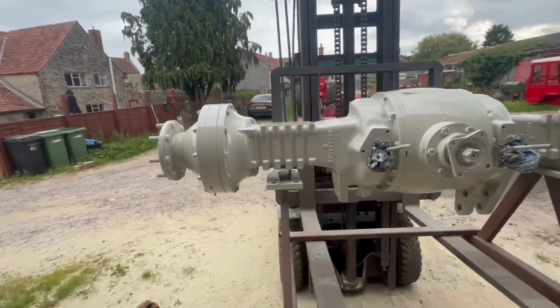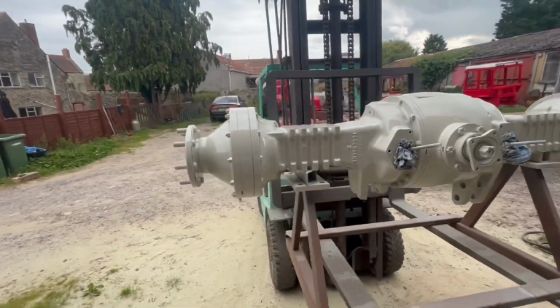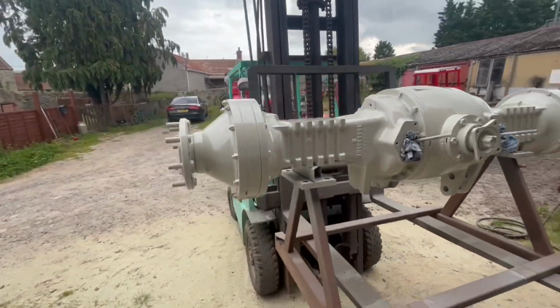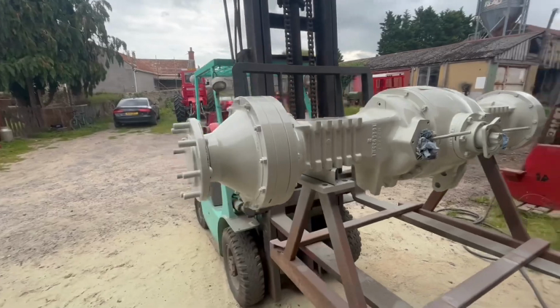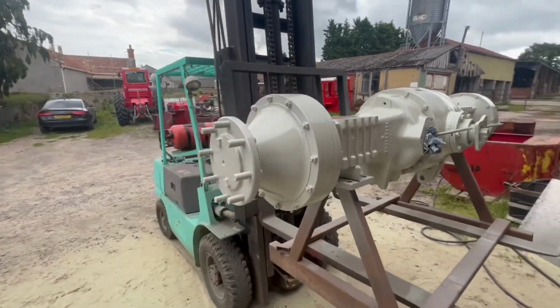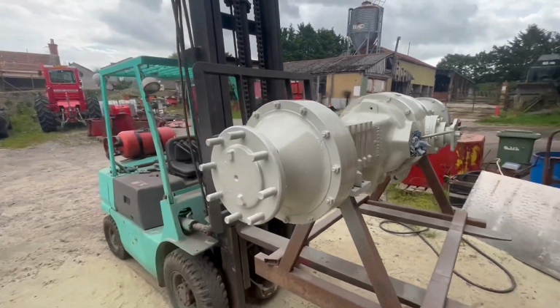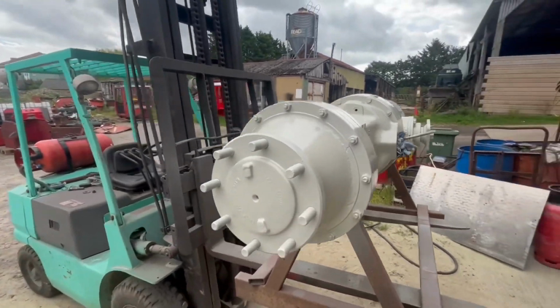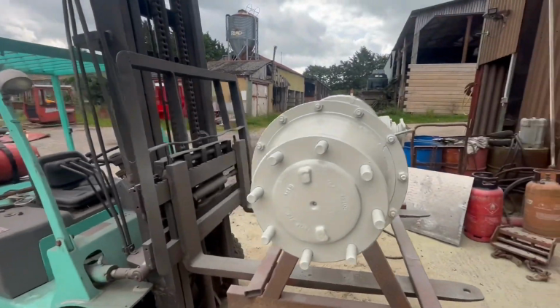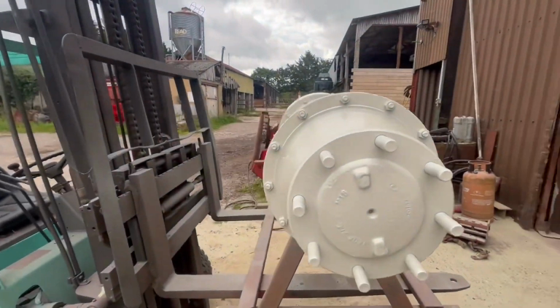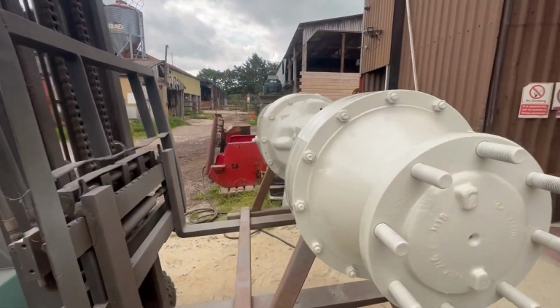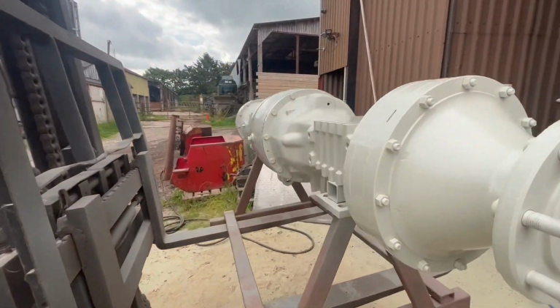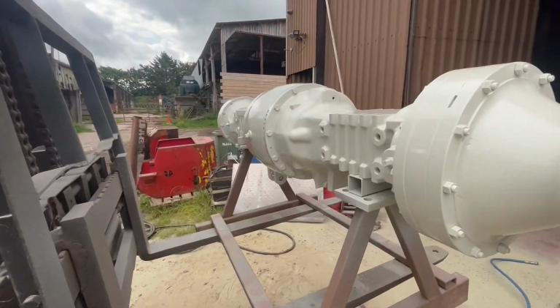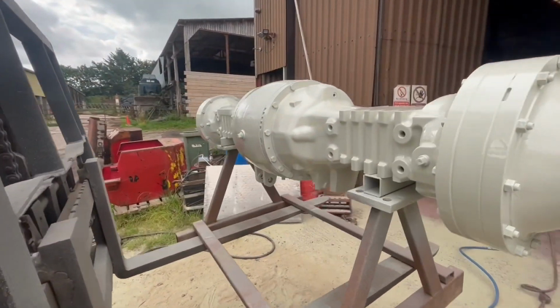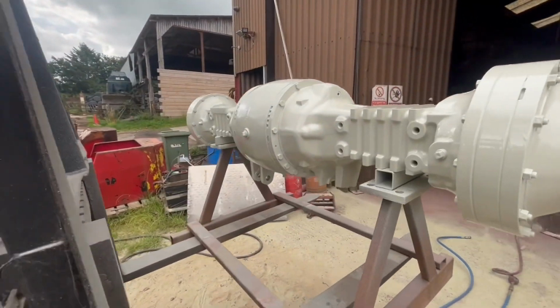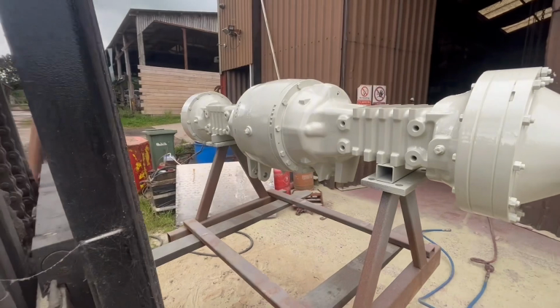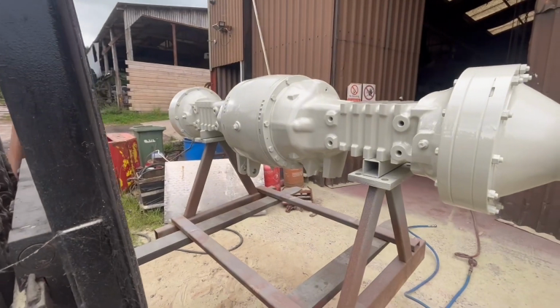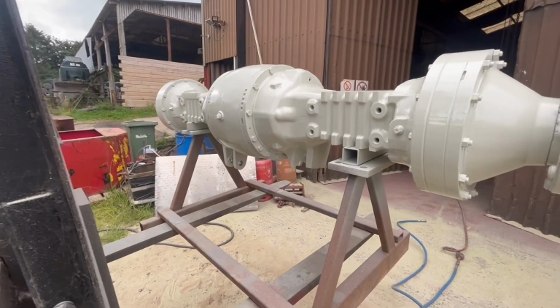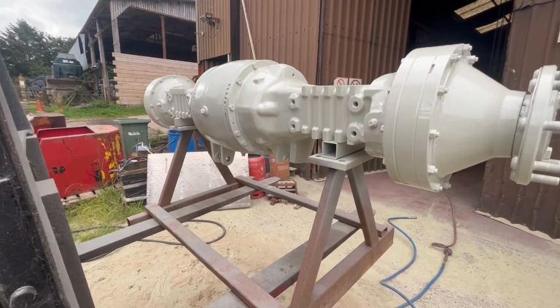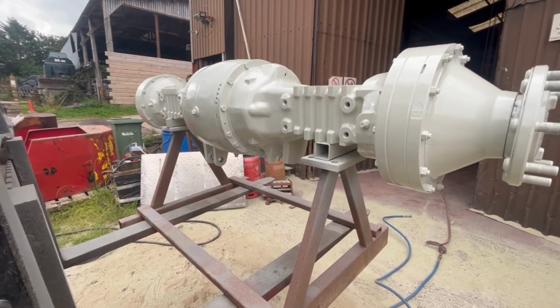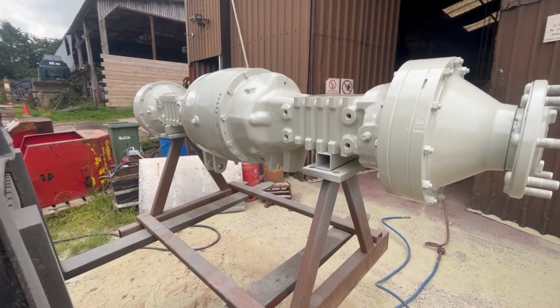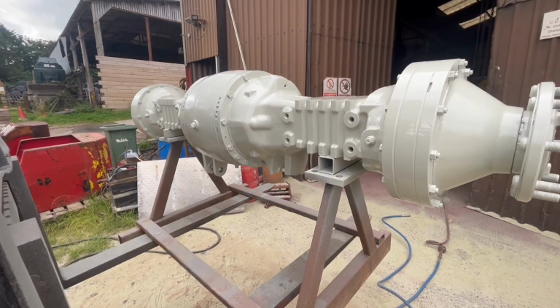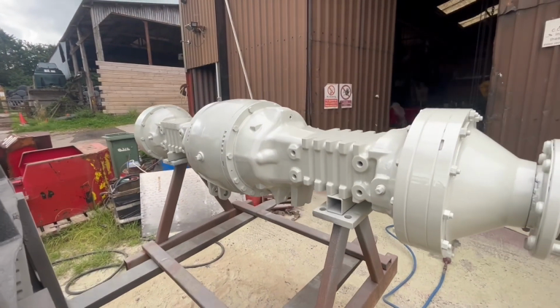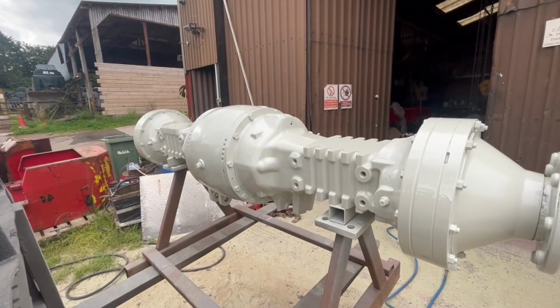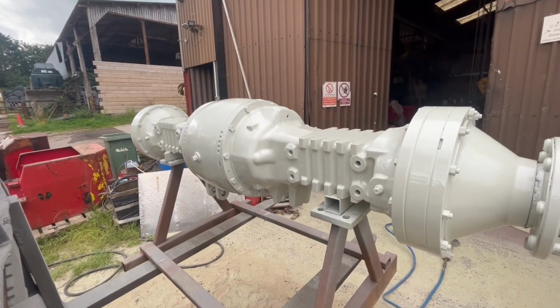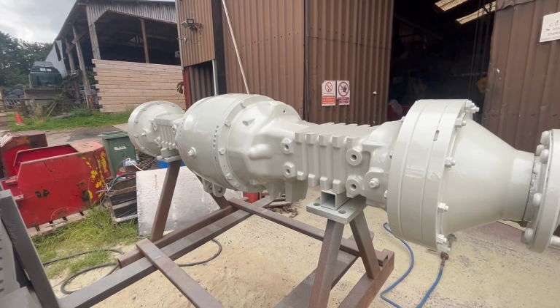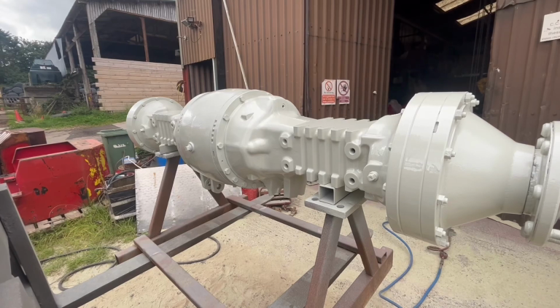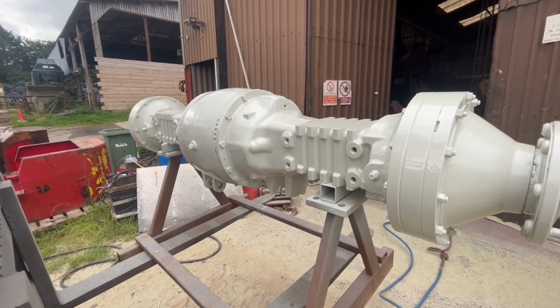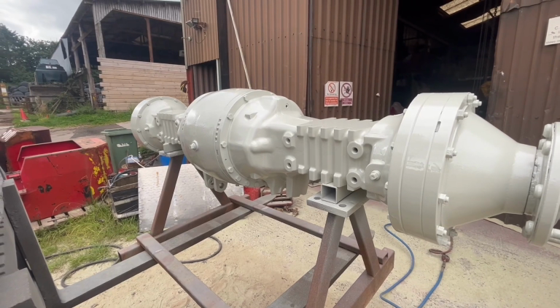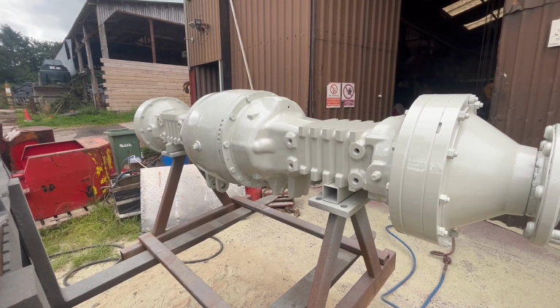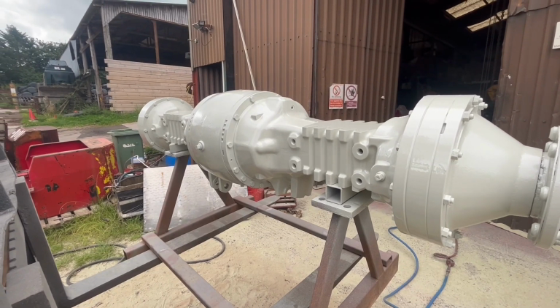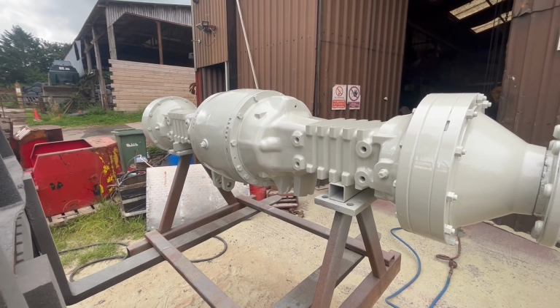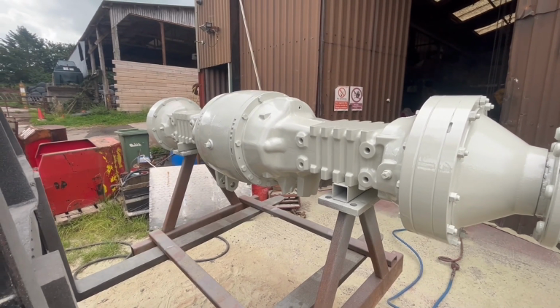Hopefully that'll be dried off enough later — we can get that painted grey, and yeah, it can then sit inside and dry off overnight. Come up well. Massey Ferguson 1250 front axle, completely stripped and rebuilt.